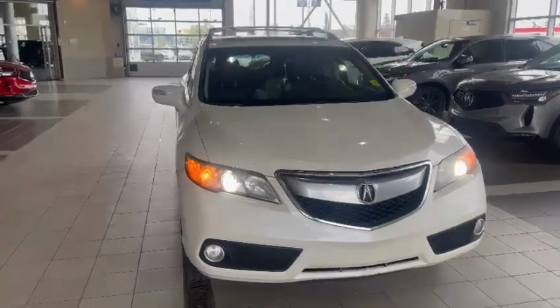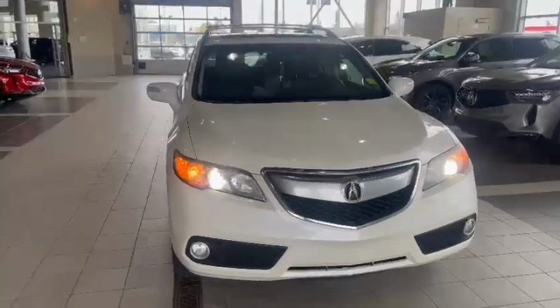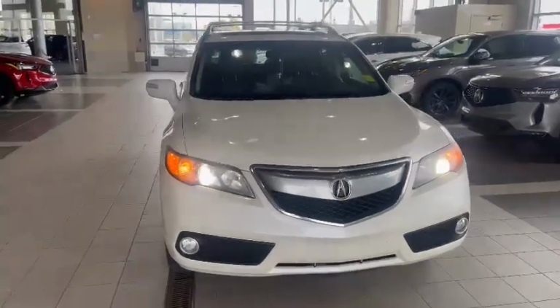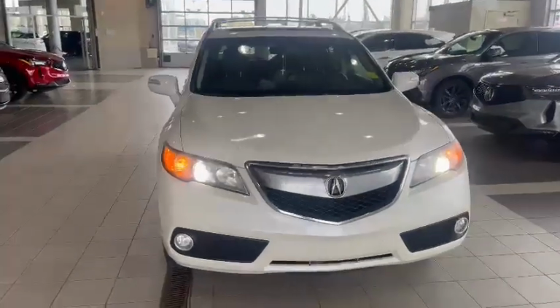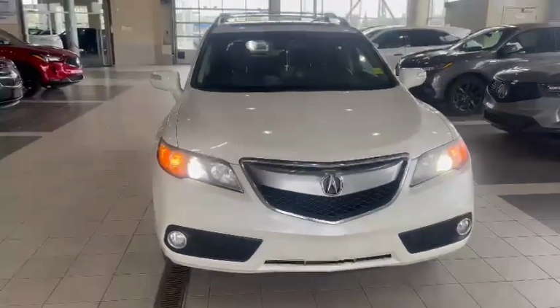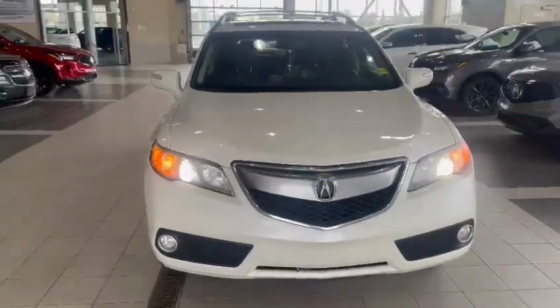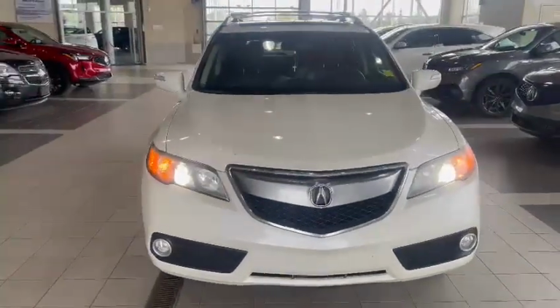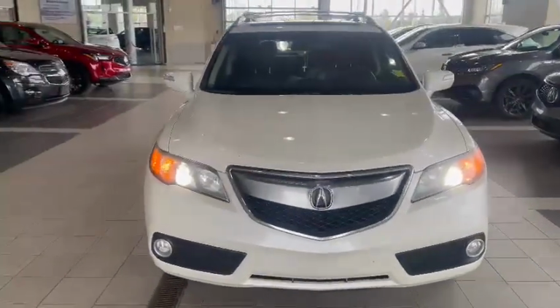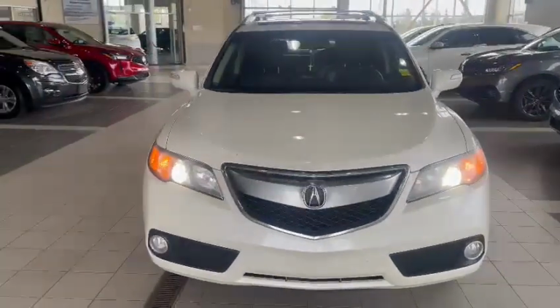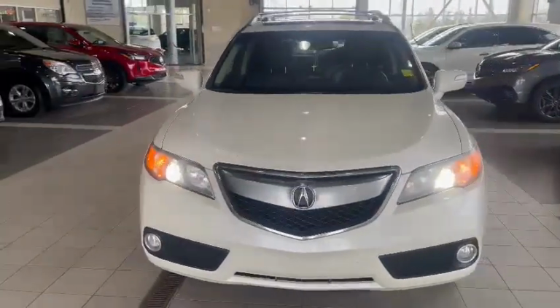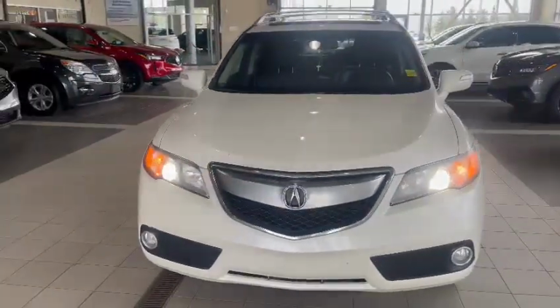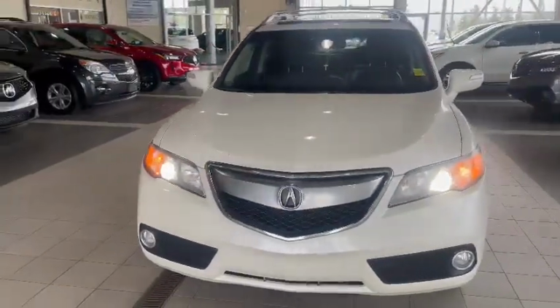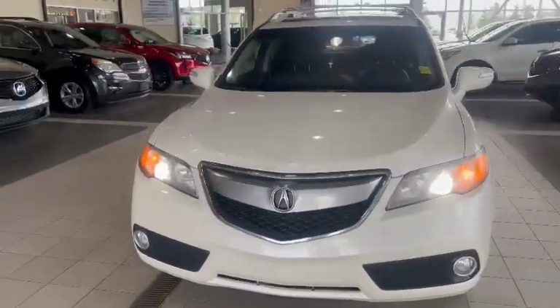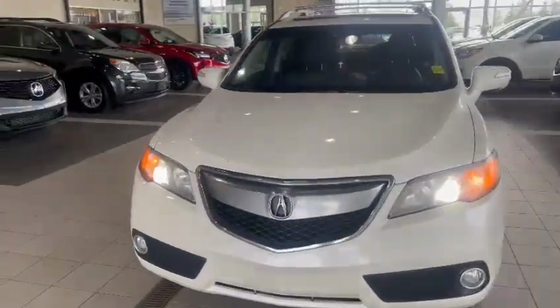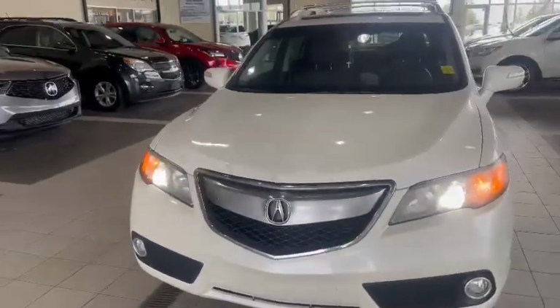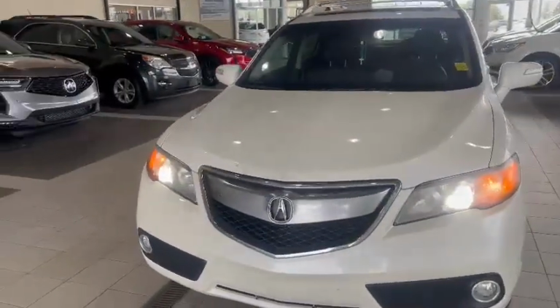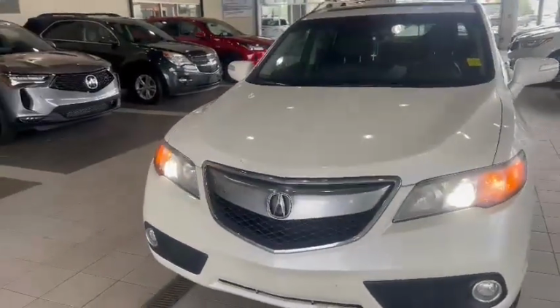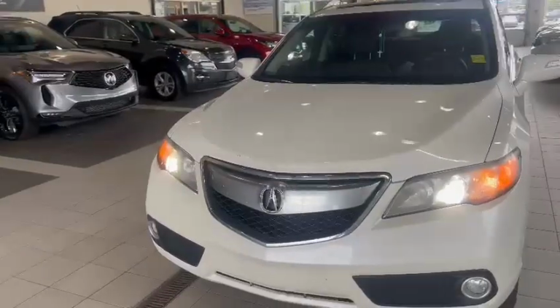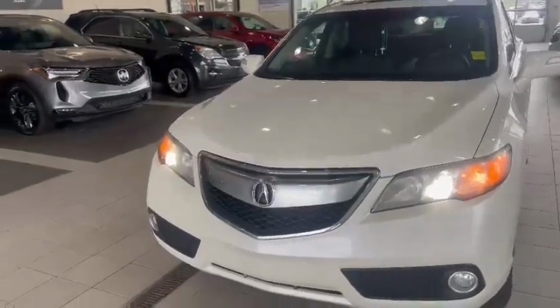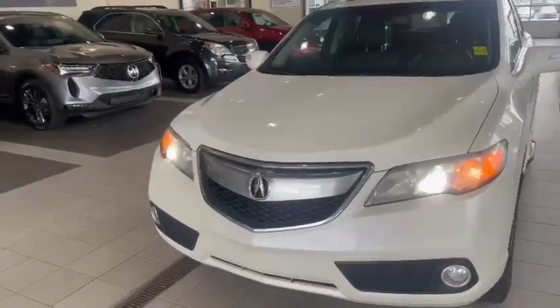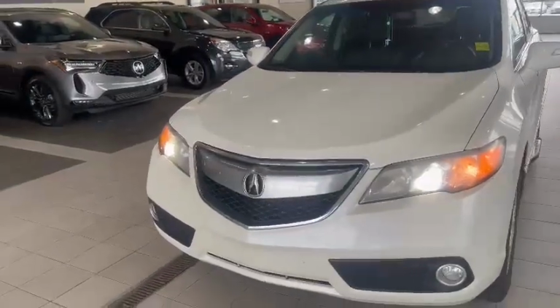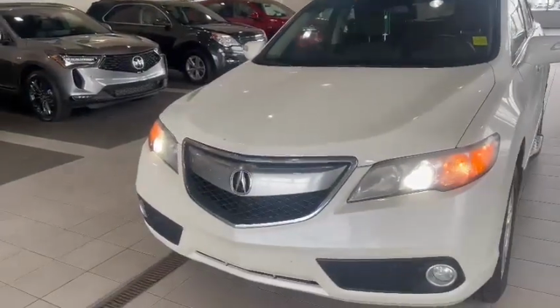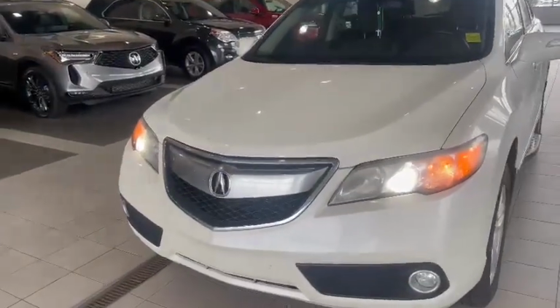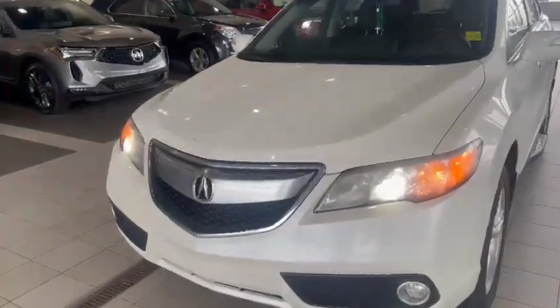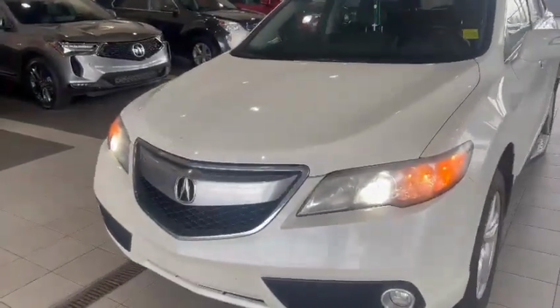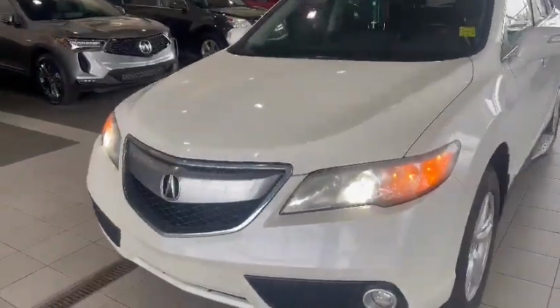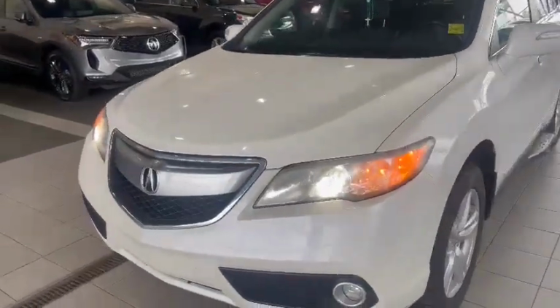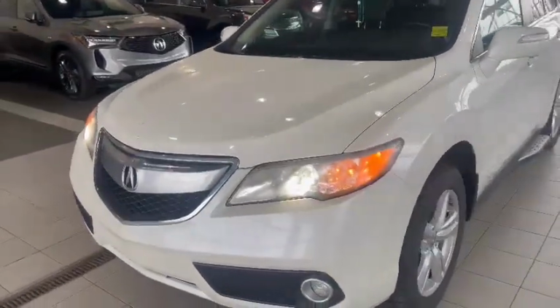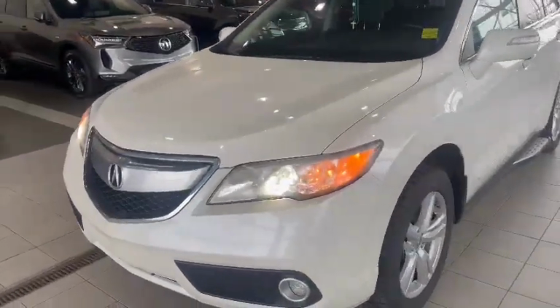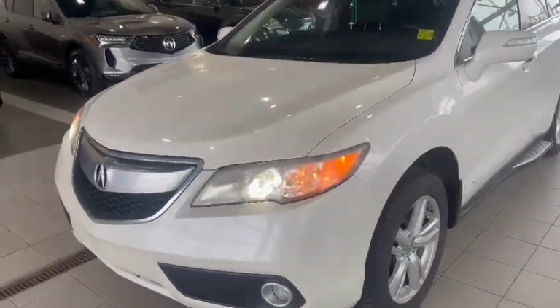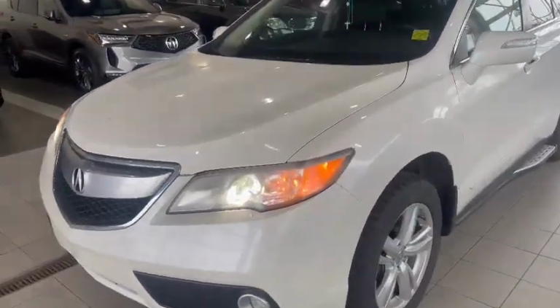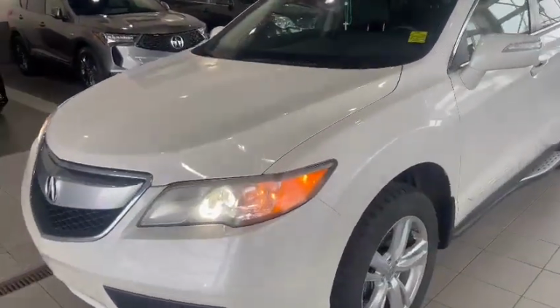Hey, good afternoon John, this is Nick here from Southview Acura. First off, I just wanted to thank you for your inquiry on this 2015 Acura RDX Tech.